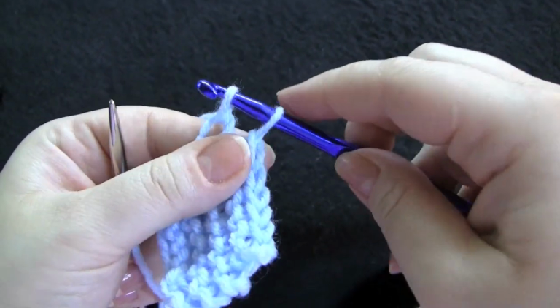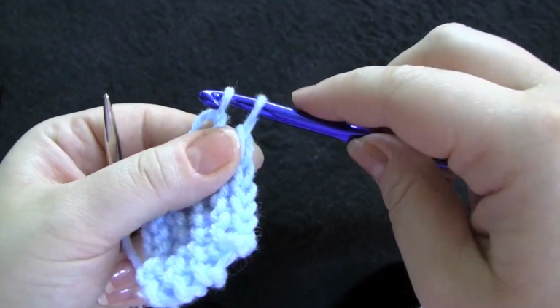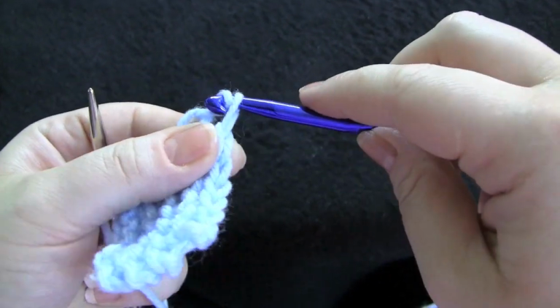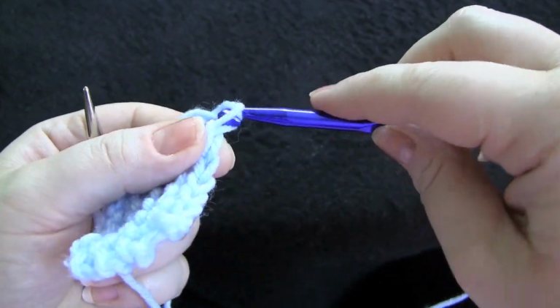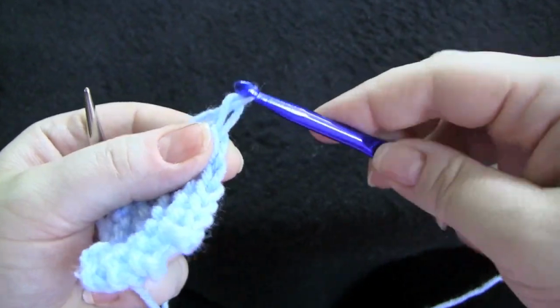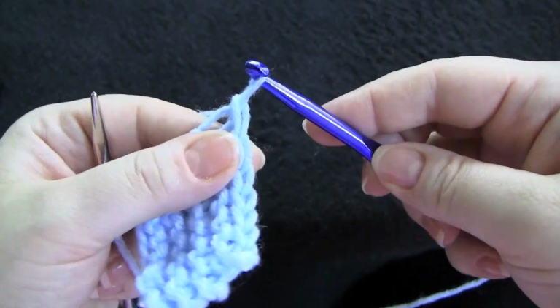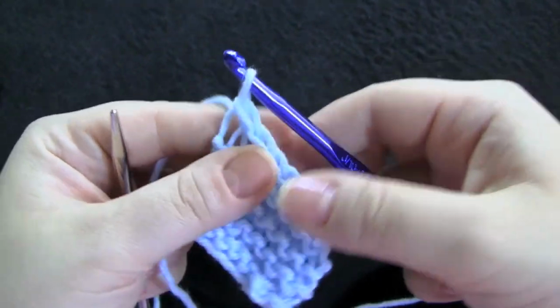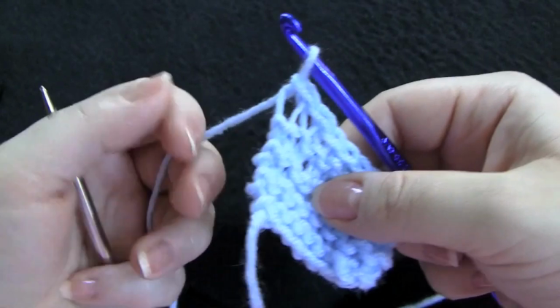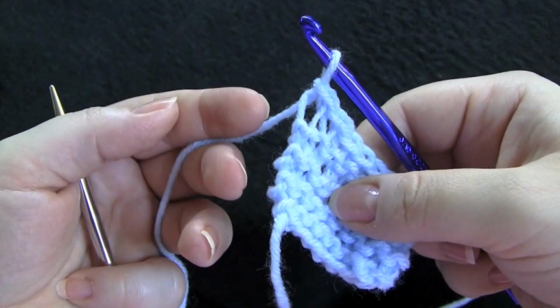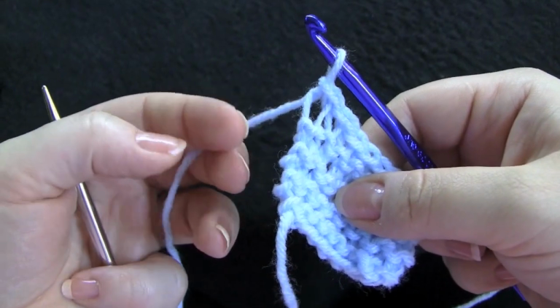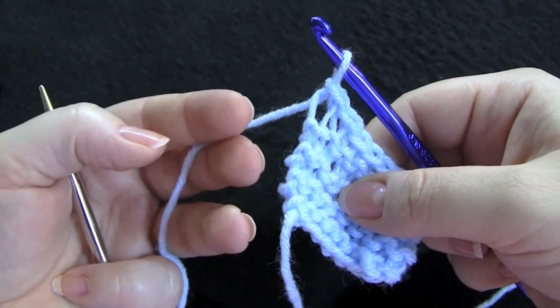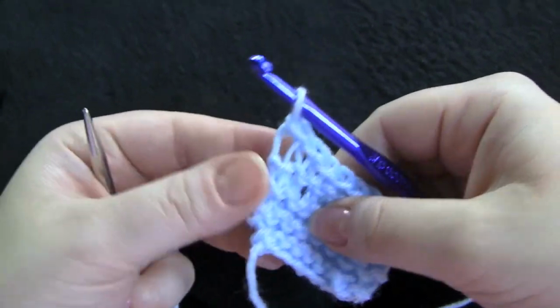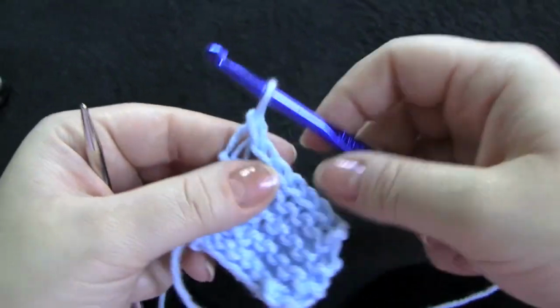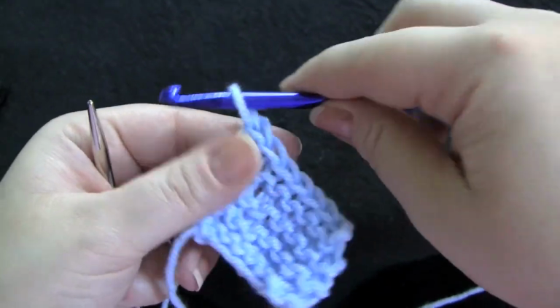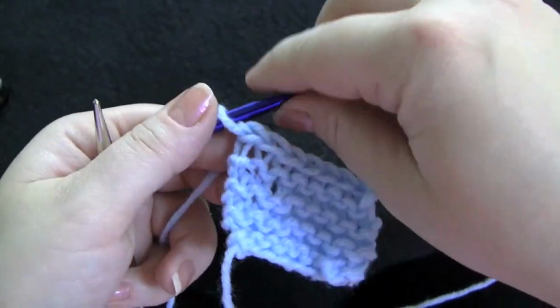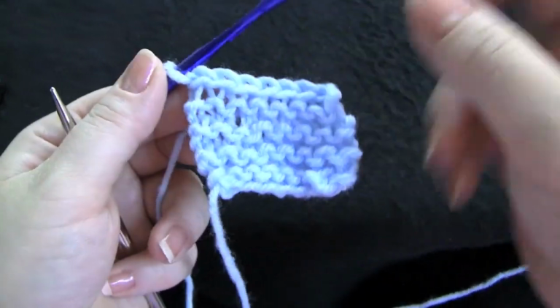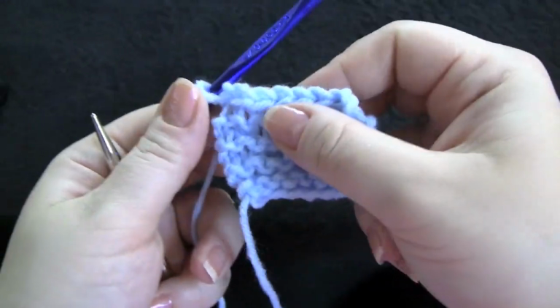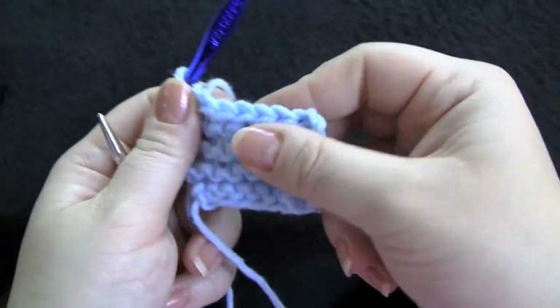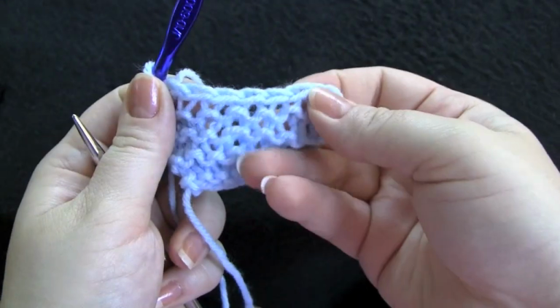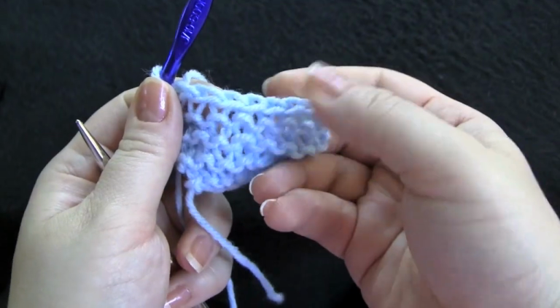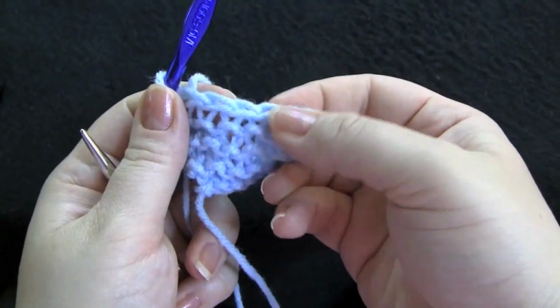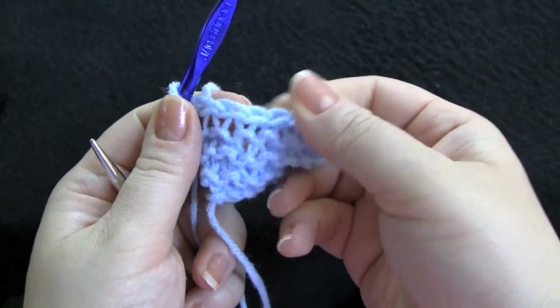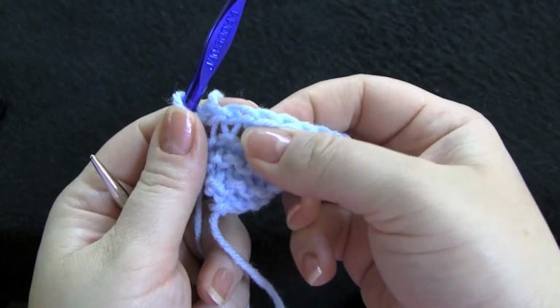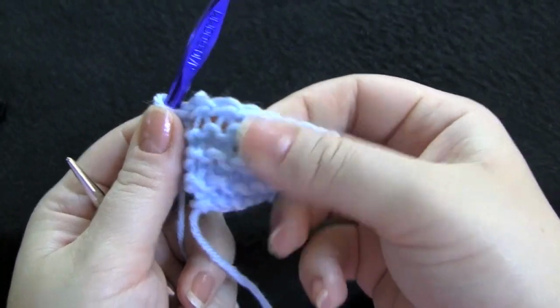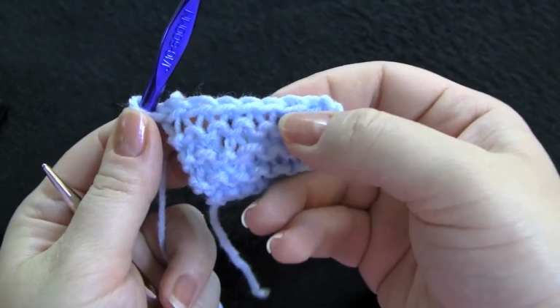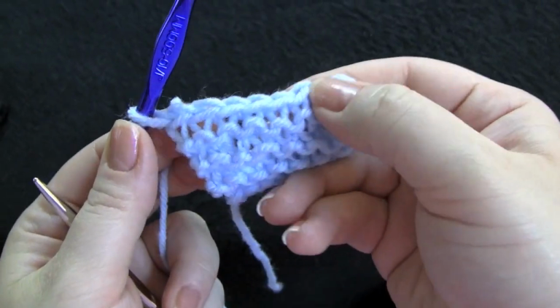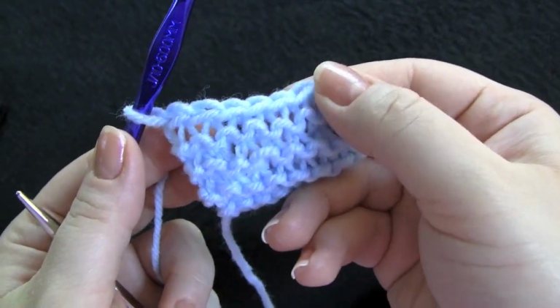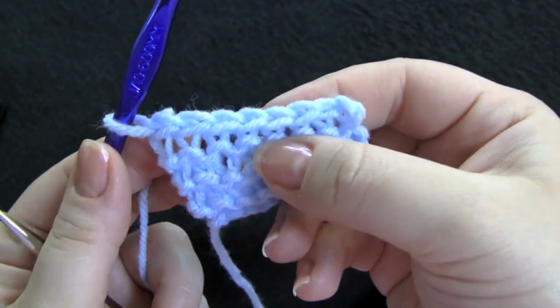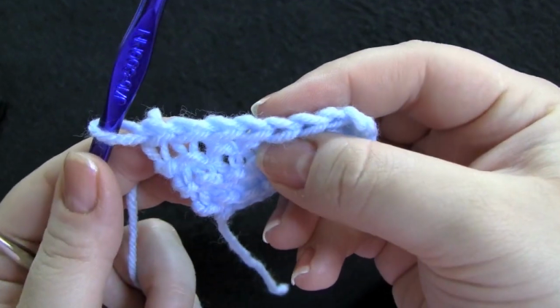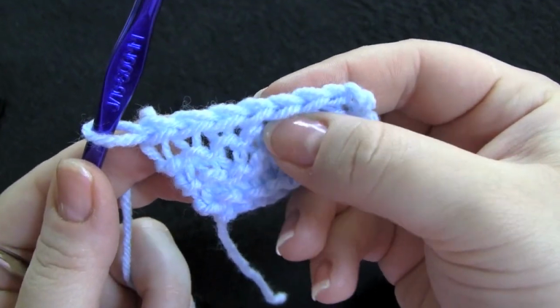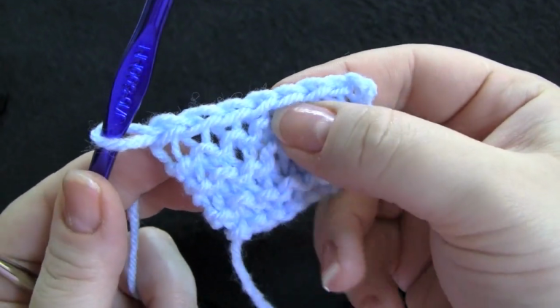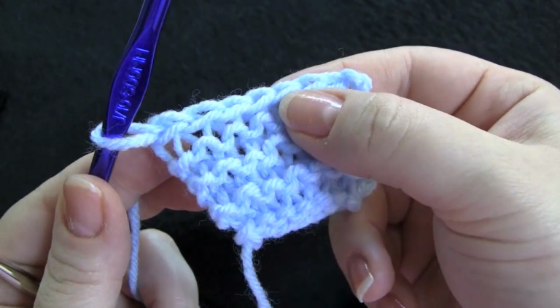And then when you get to your last stitch, of course you just cut the yarn and pull it through, weave in your loose ends, and that is the single crochet bind off.